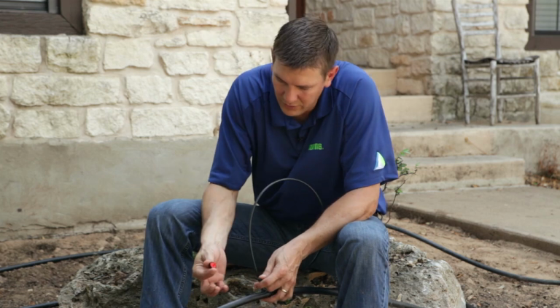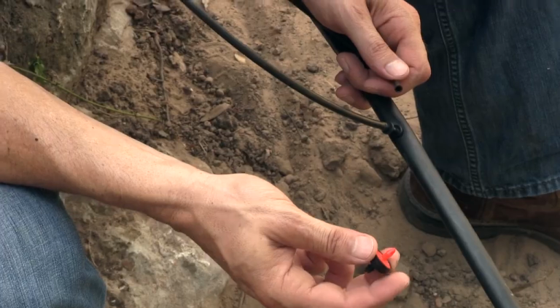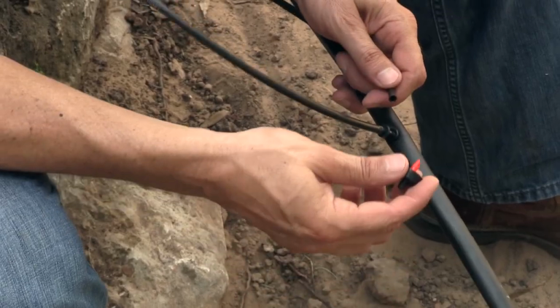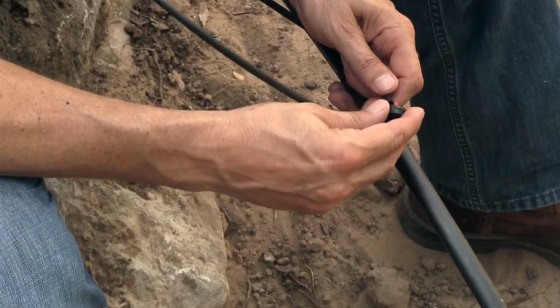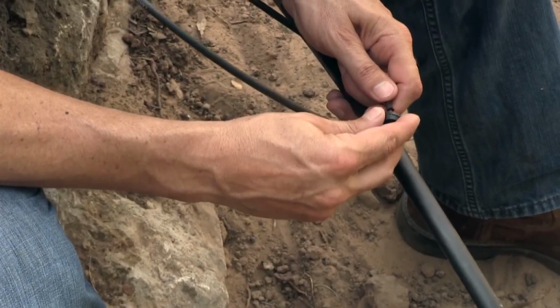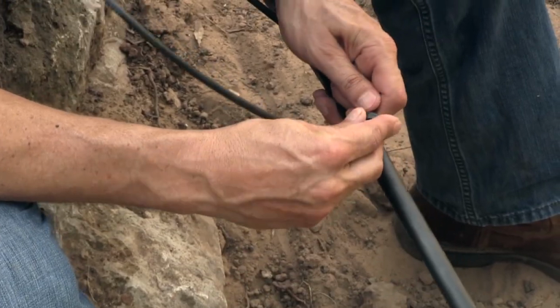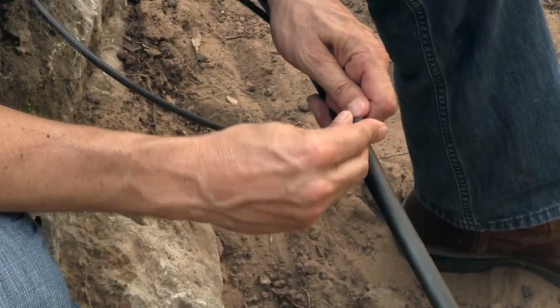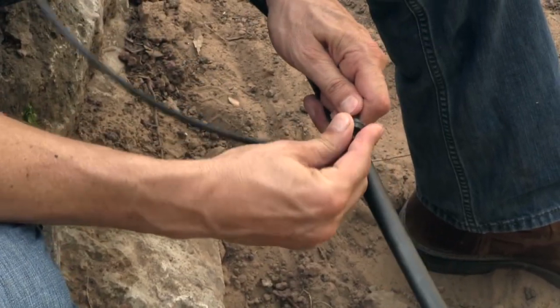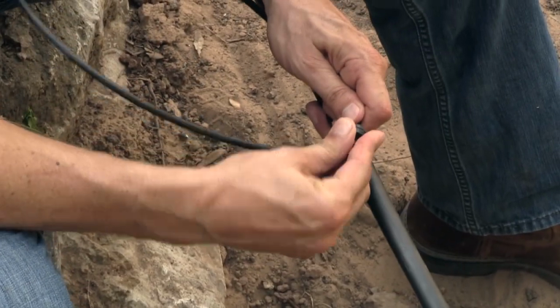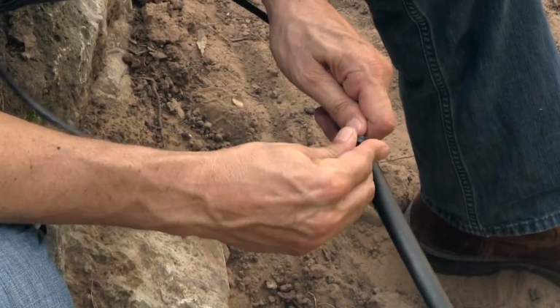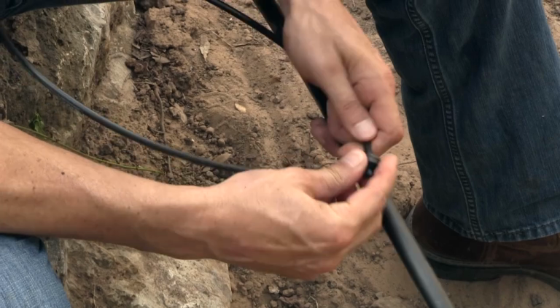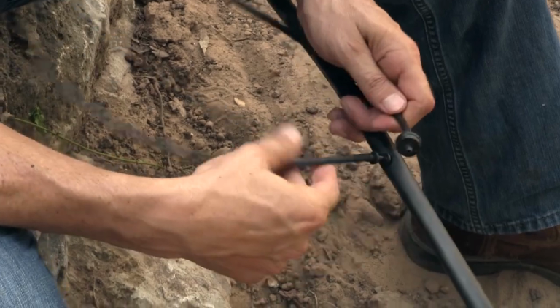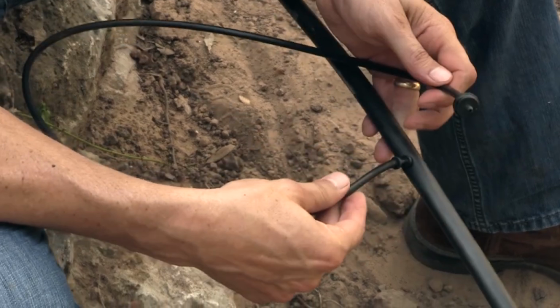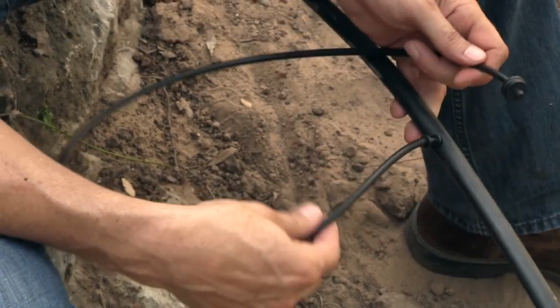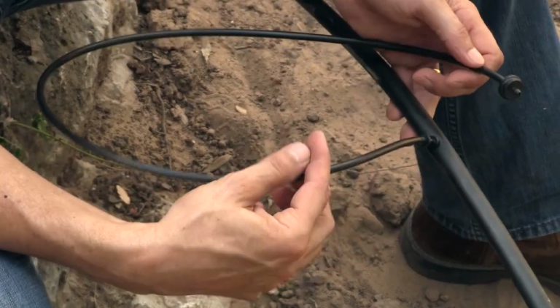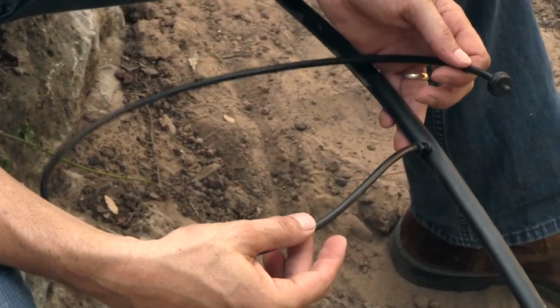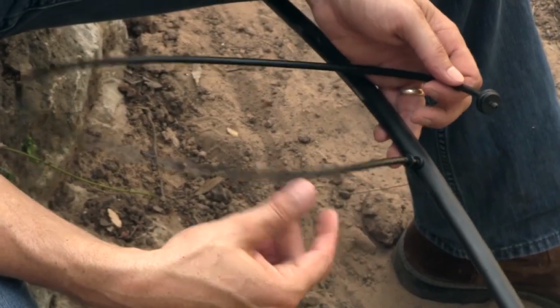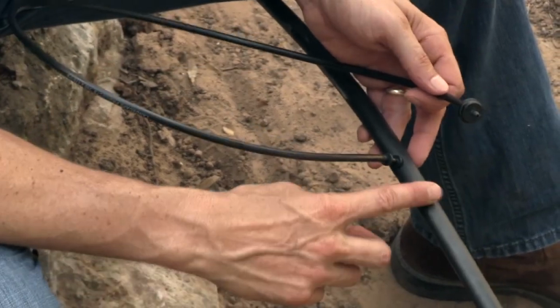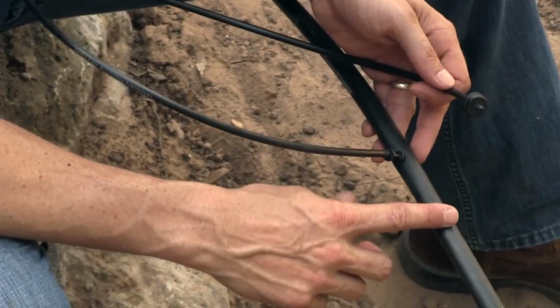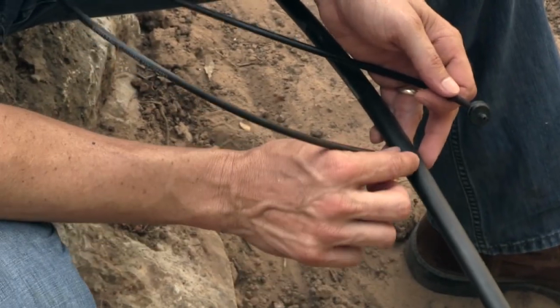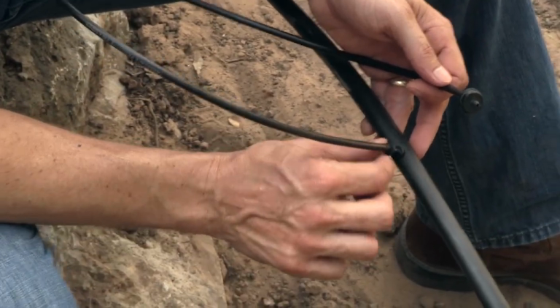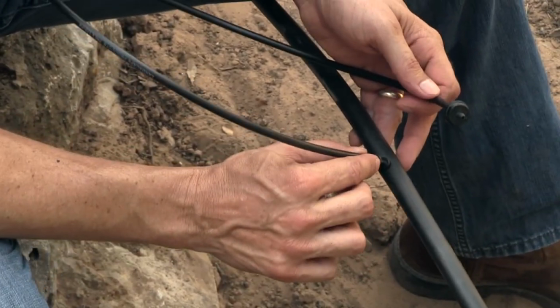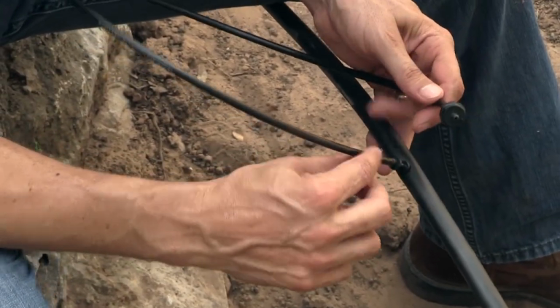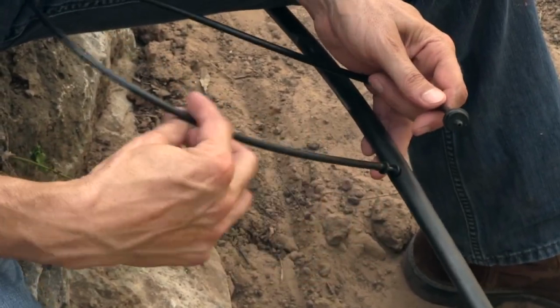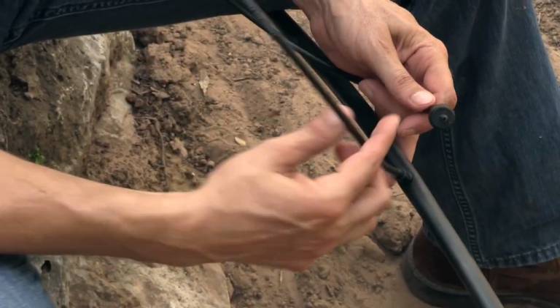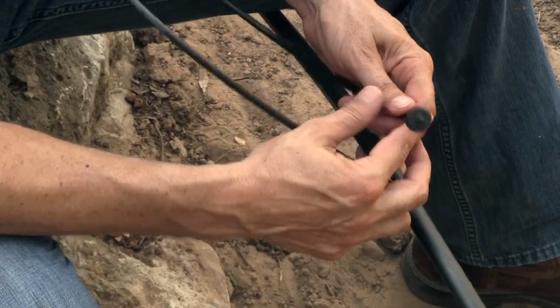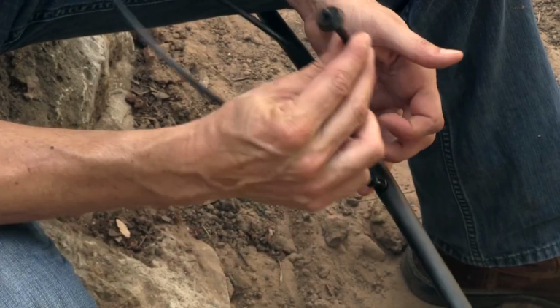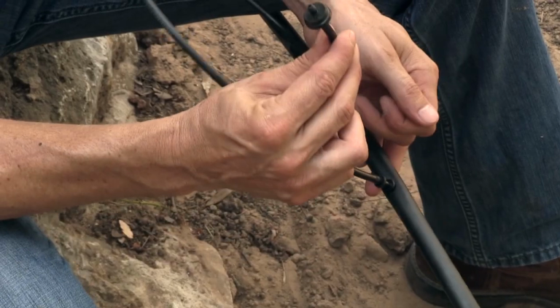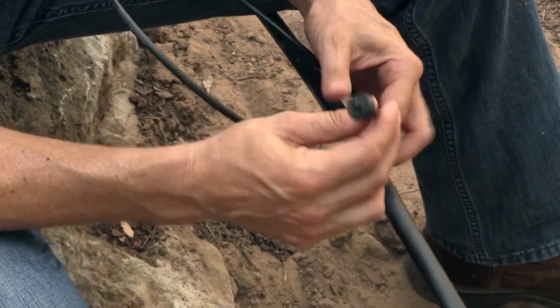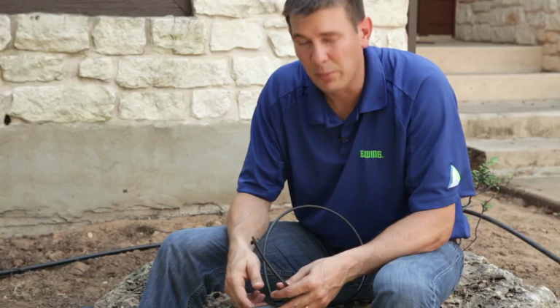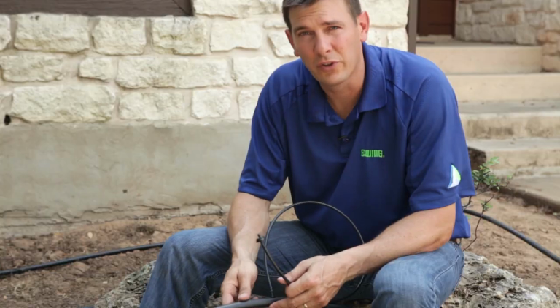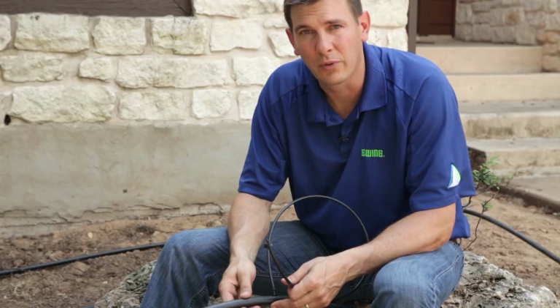Then I'll take my dripper. So this is the most common way it's done: tubing, connector, quarter inch tubing, and a dripper. But I'm going to show you a better way.